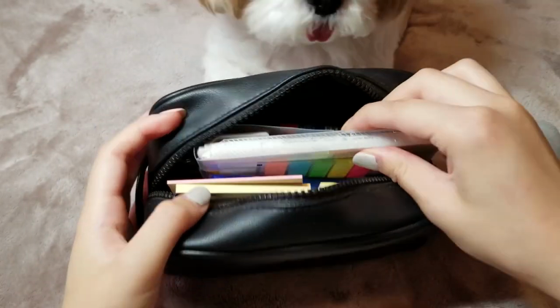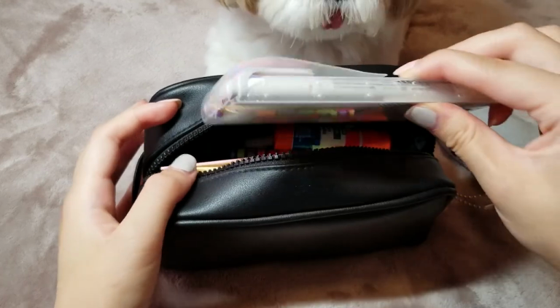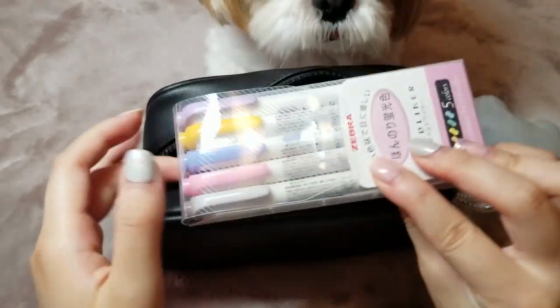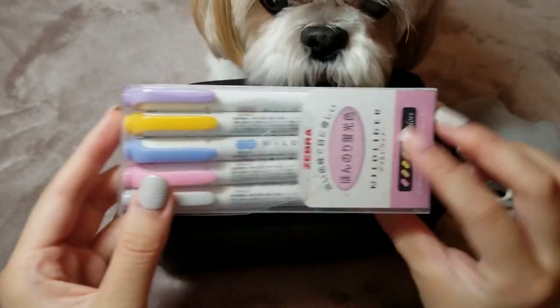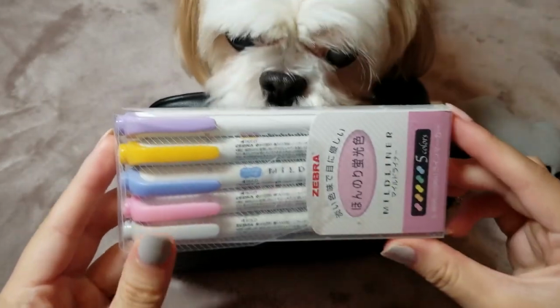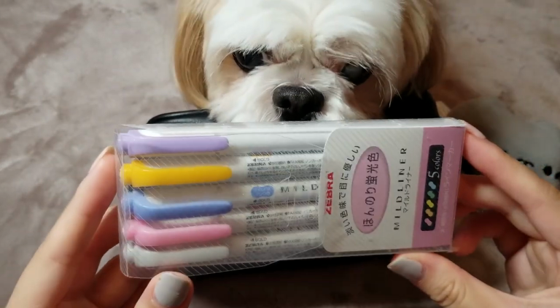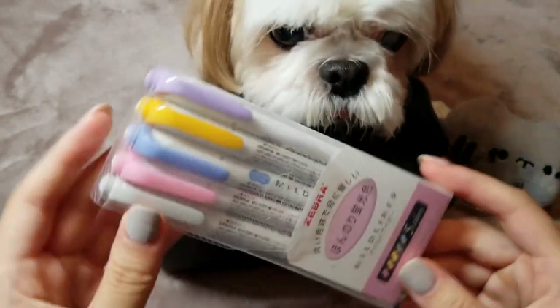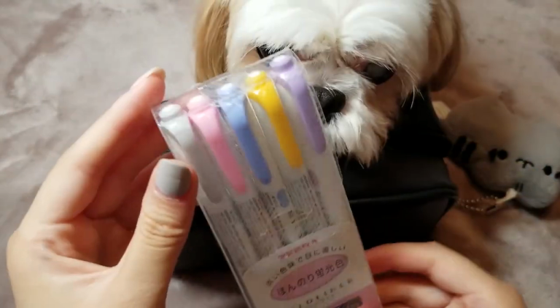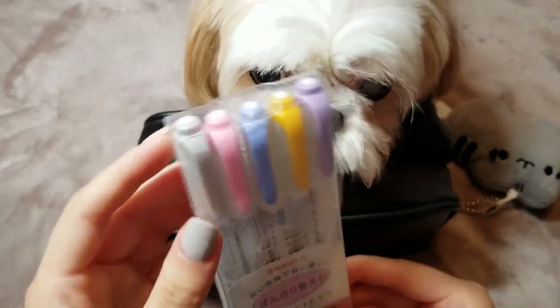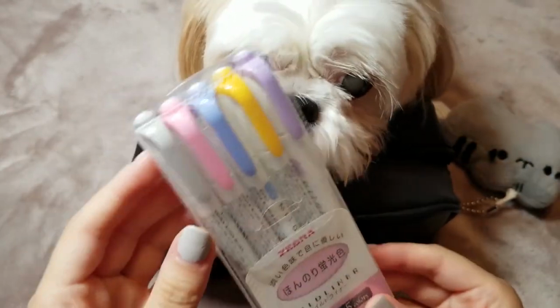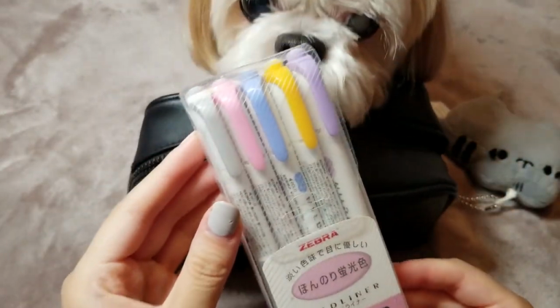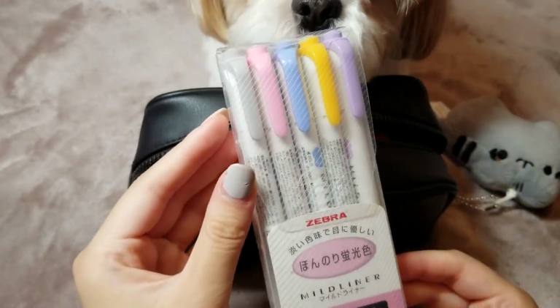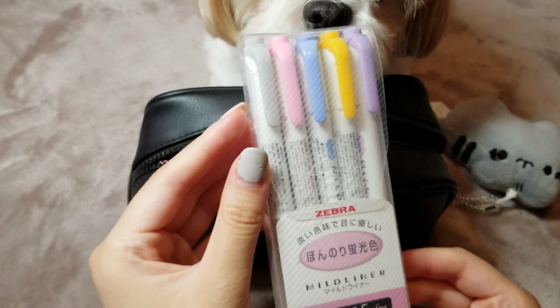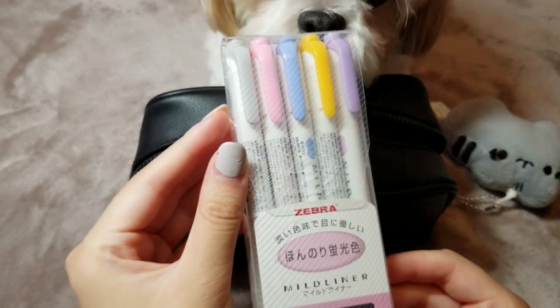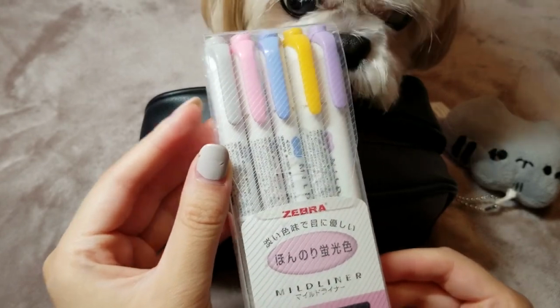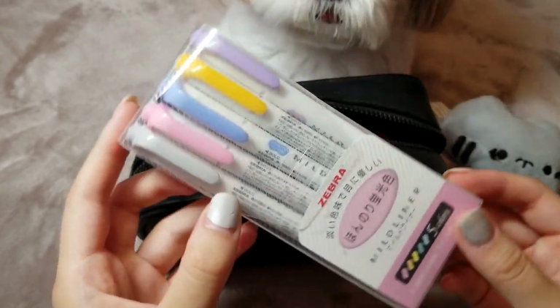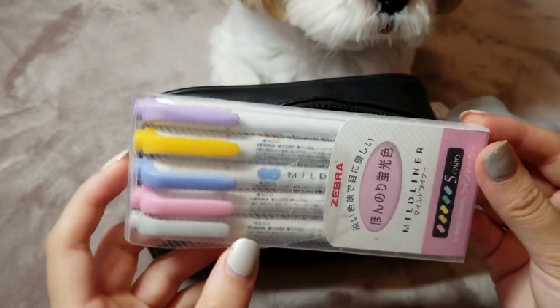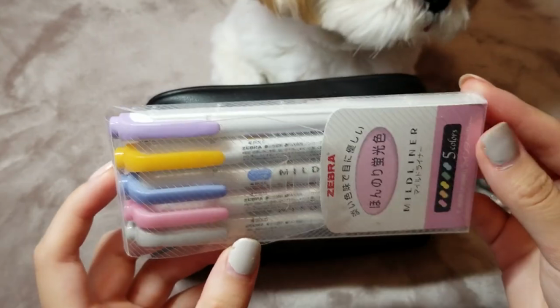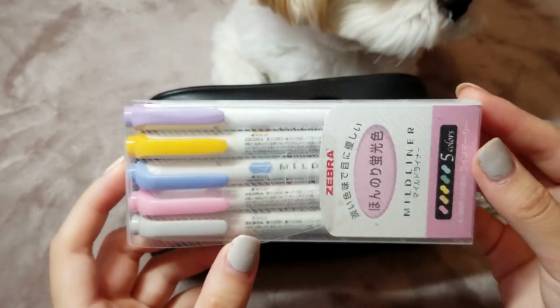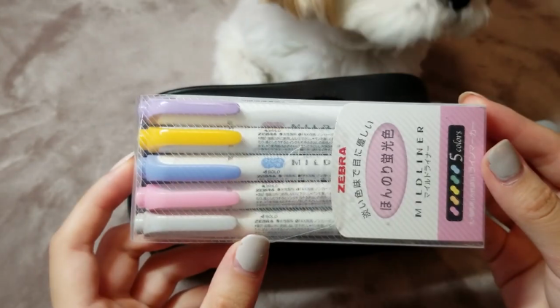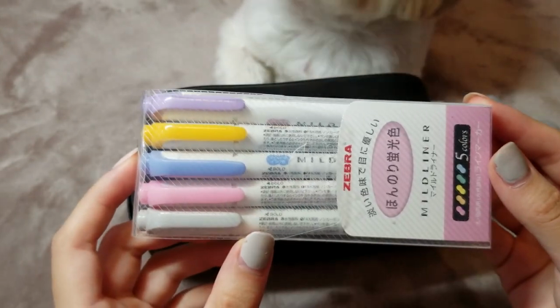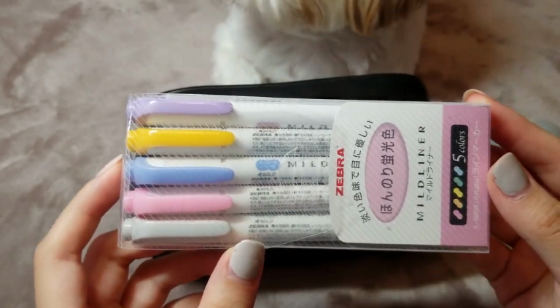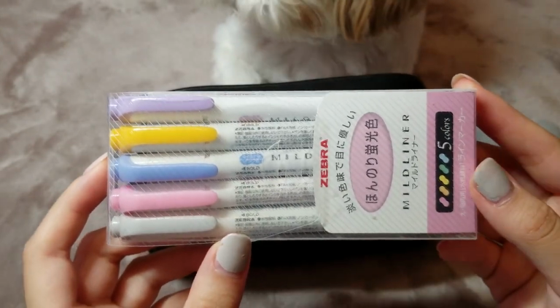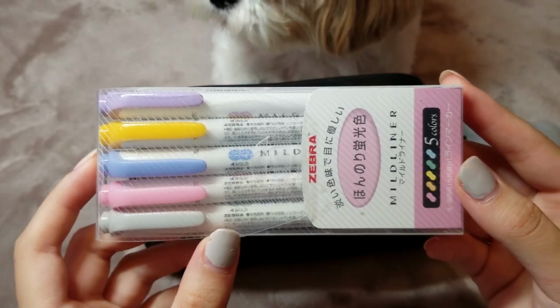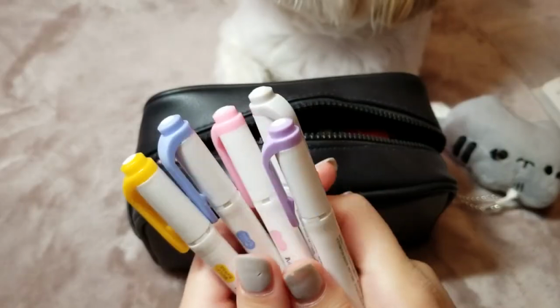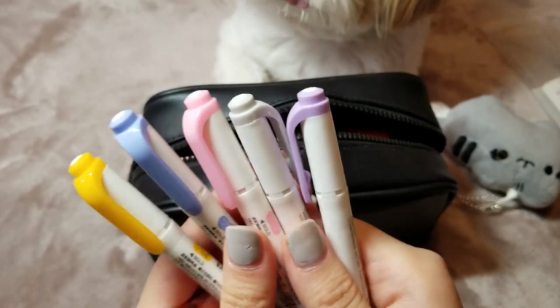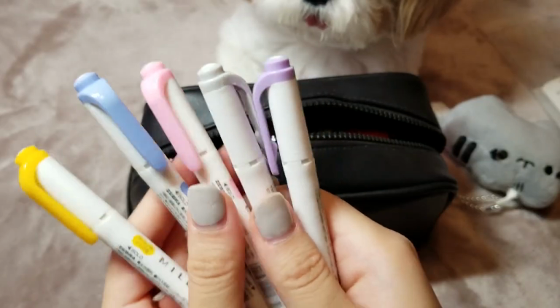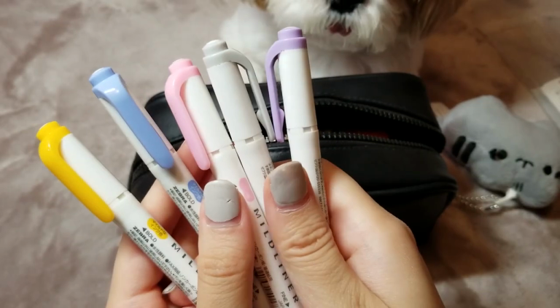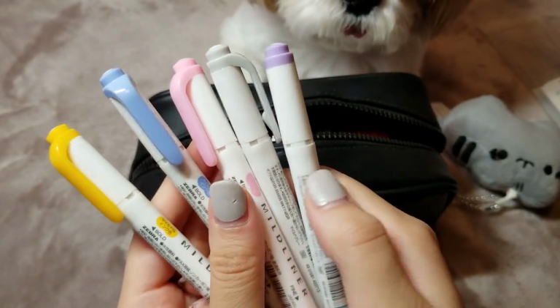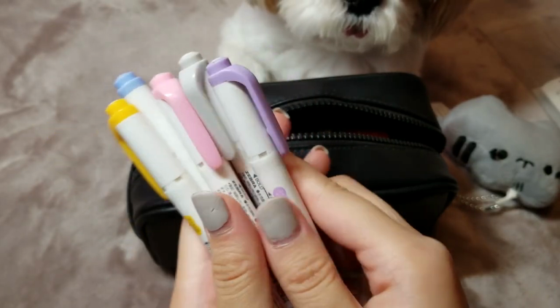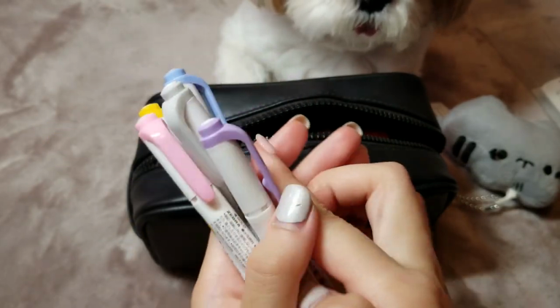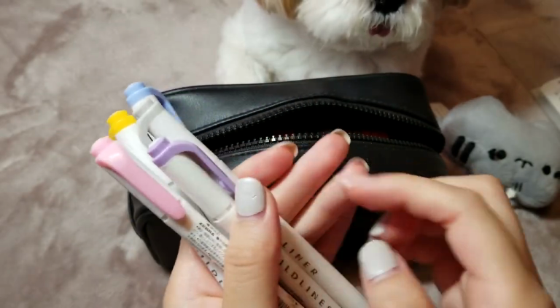First off, I have my trusty Zebra Mildliners. I have all the colors, but these are my five most used colors, so I pack them all into one box. If you guys haven't tried these, I really recommend them because it's hard to find nice colored highlighters that don't overwhelm the text or bleed through paper.